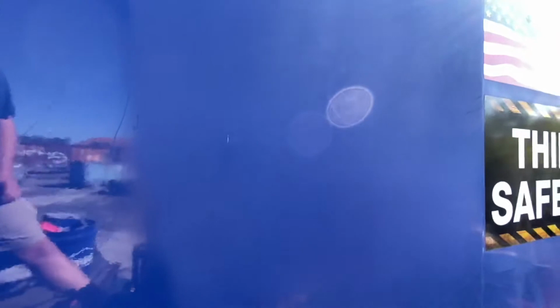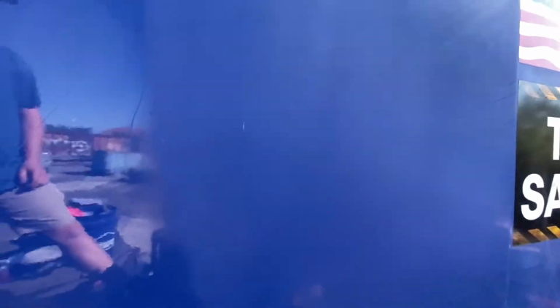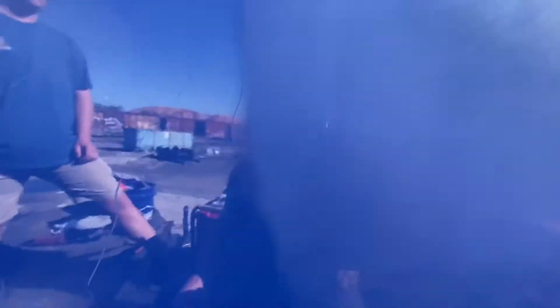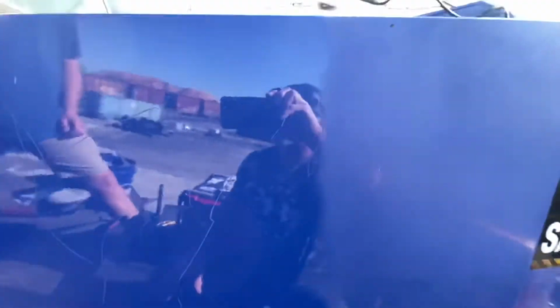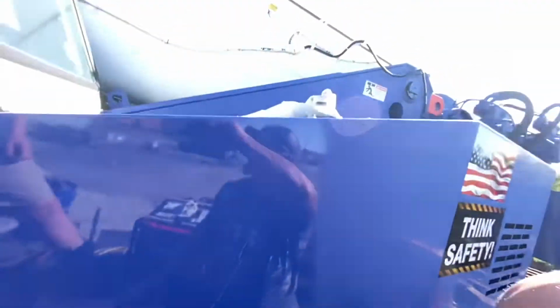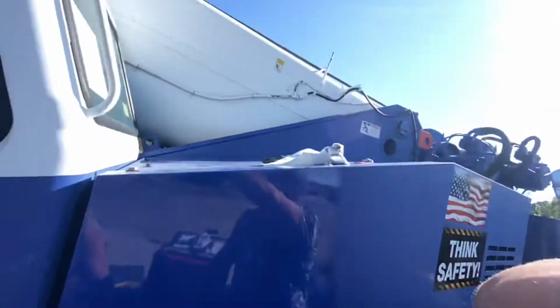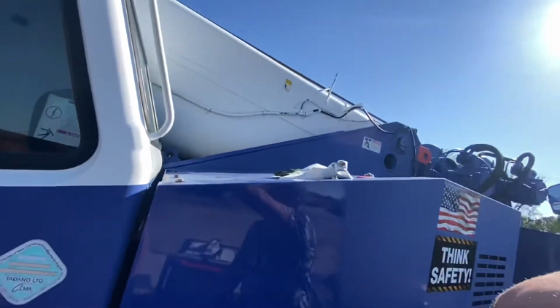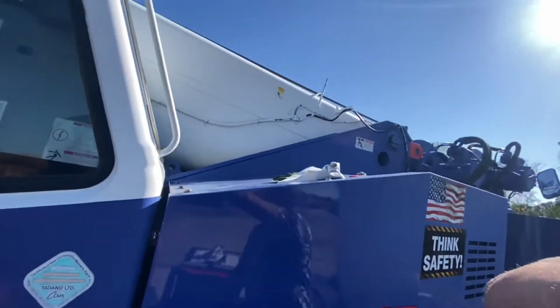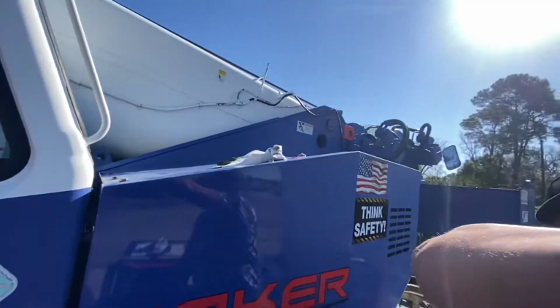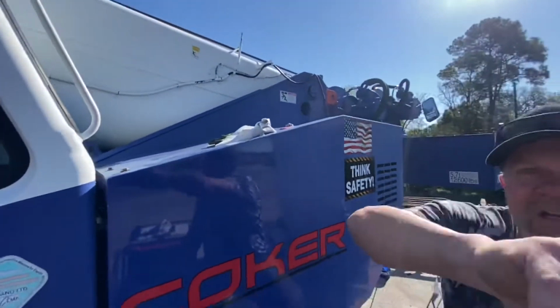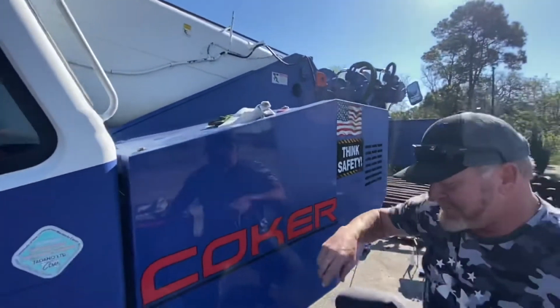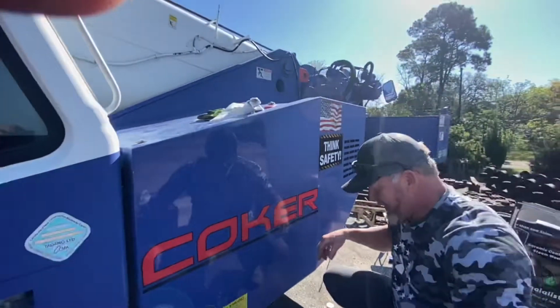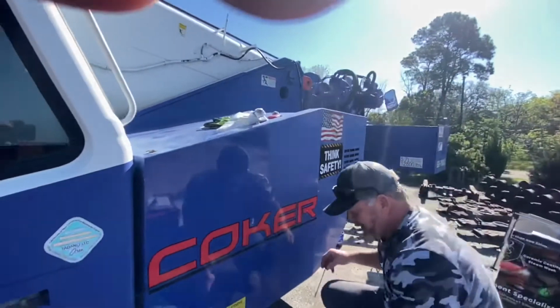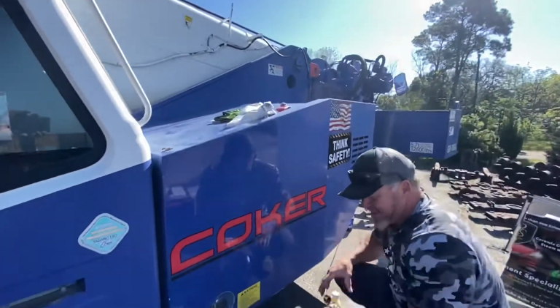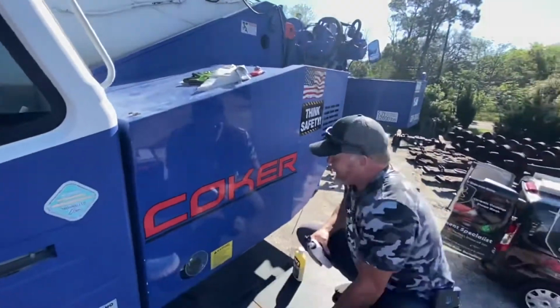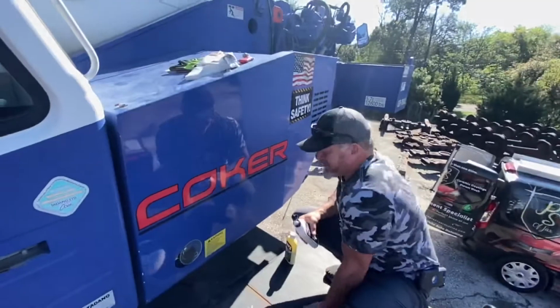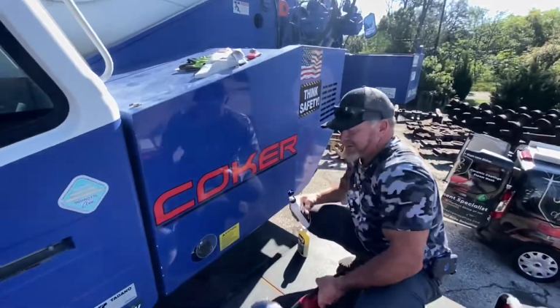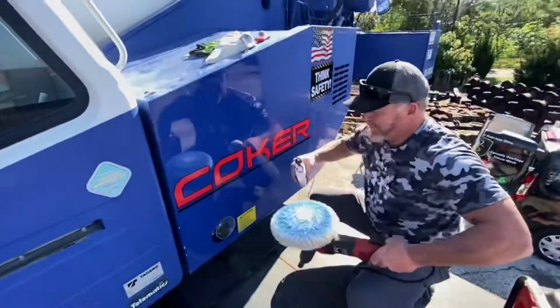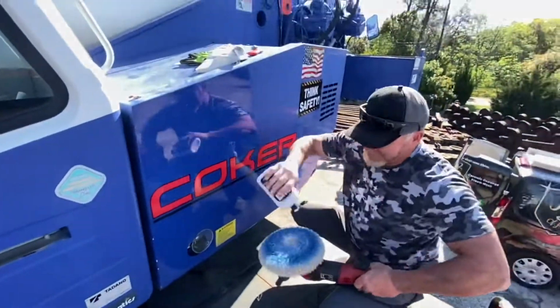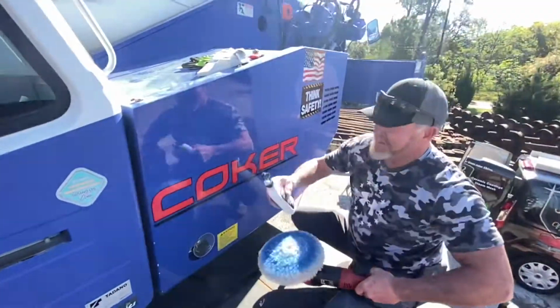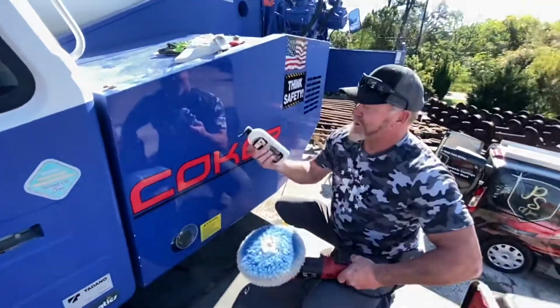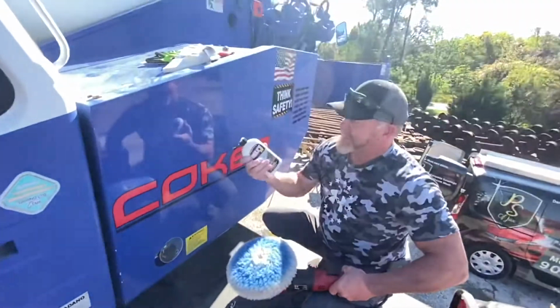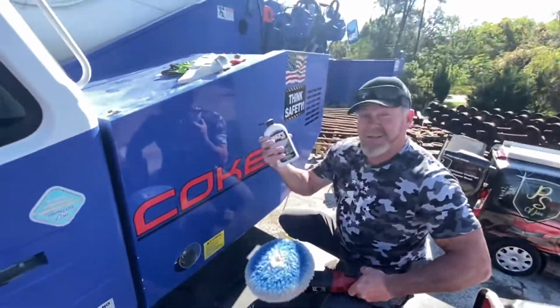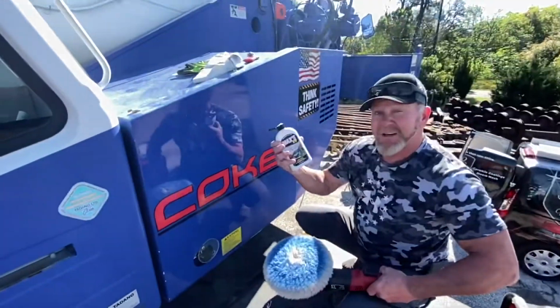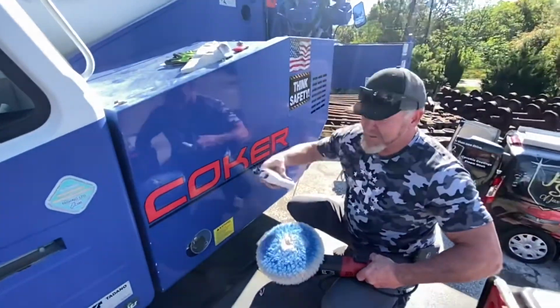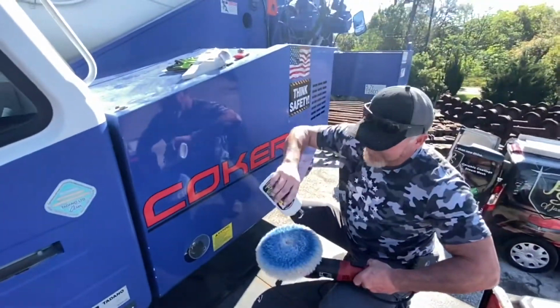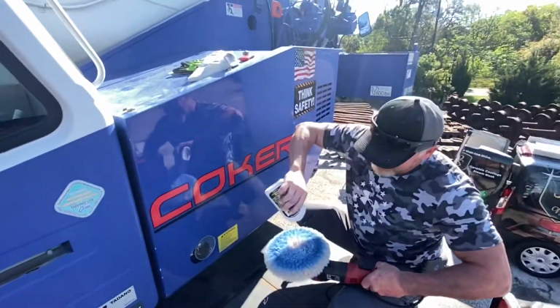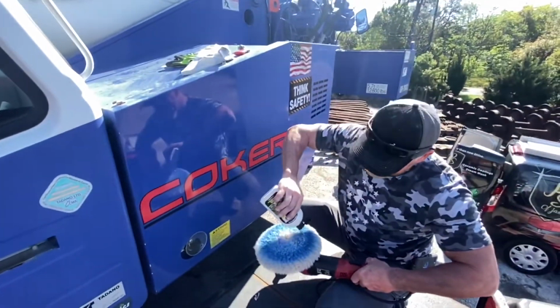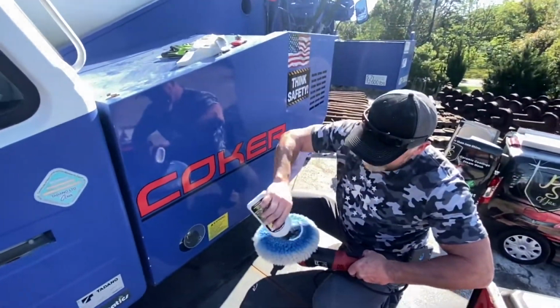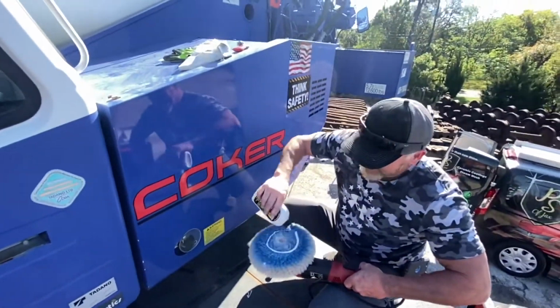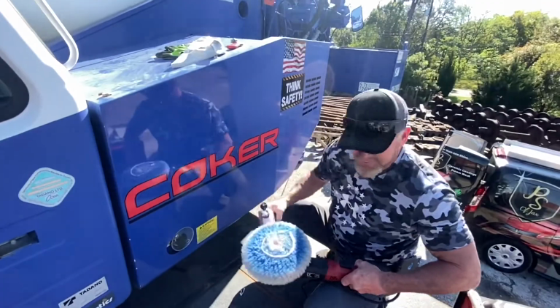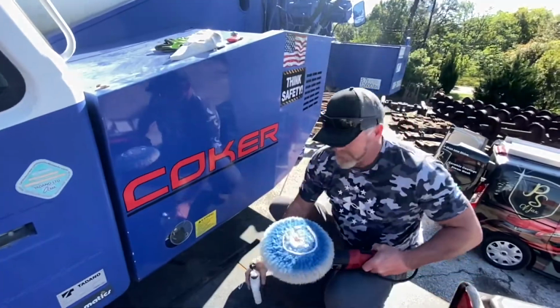So it's a crane that sits outside all the time, and I'm going to show you just how well the heavy cut oxidation remover works.